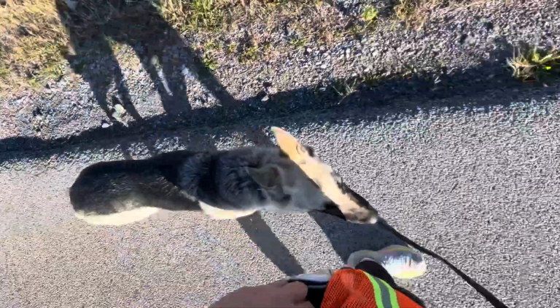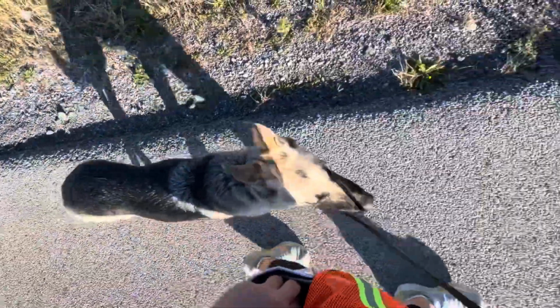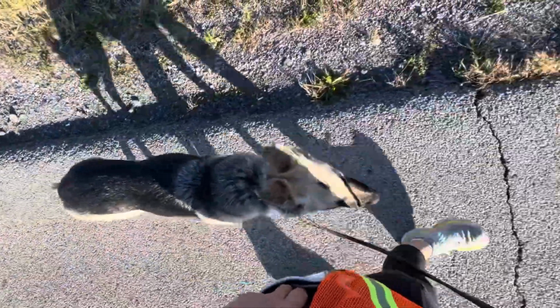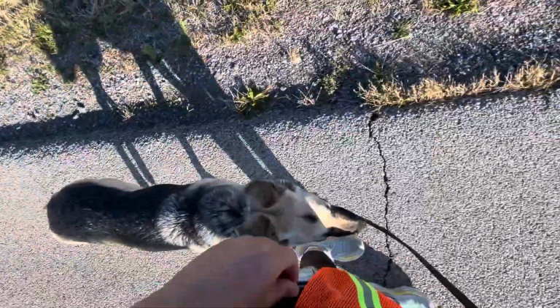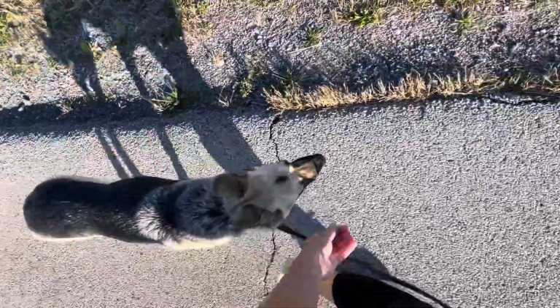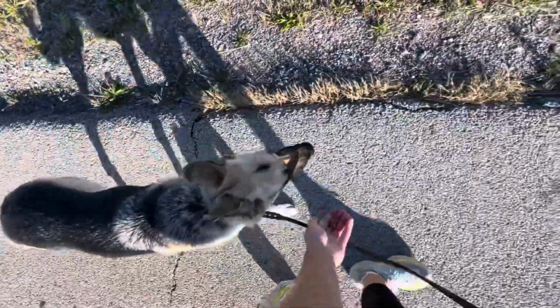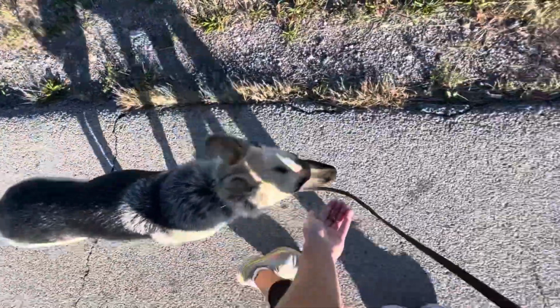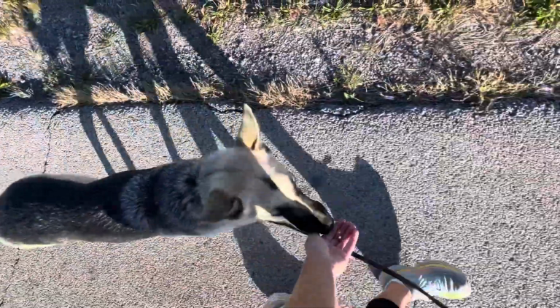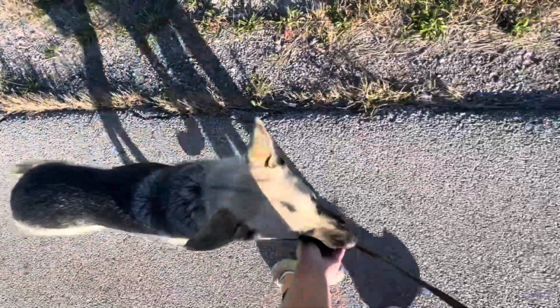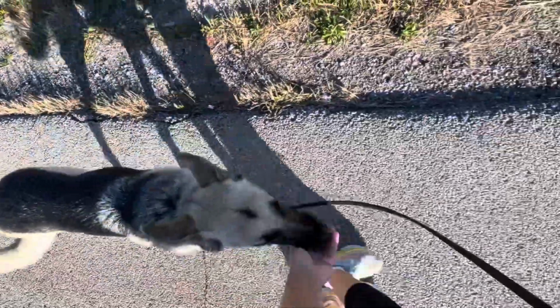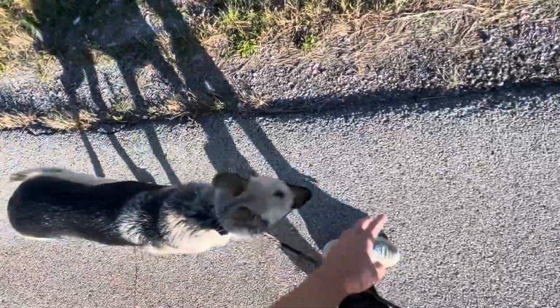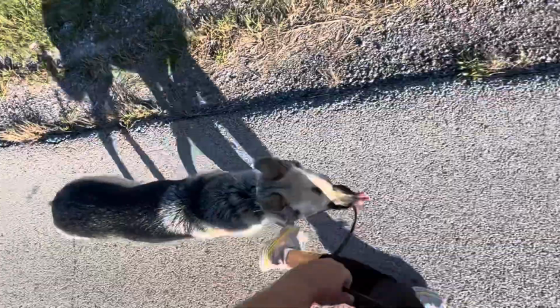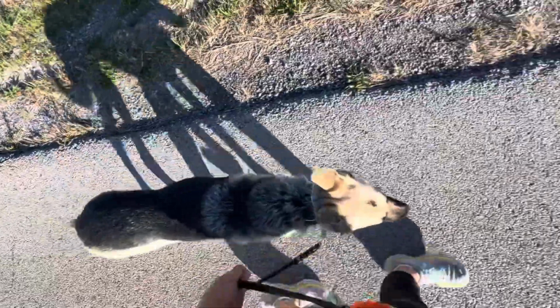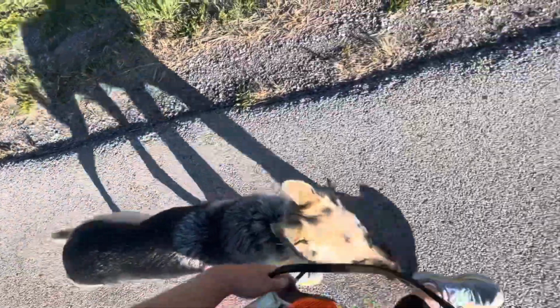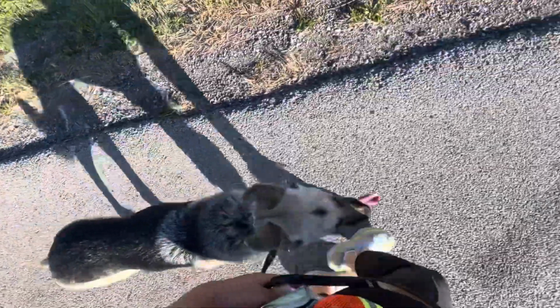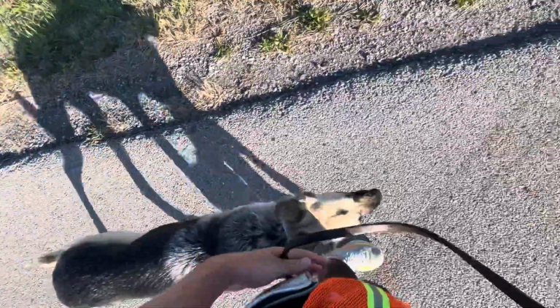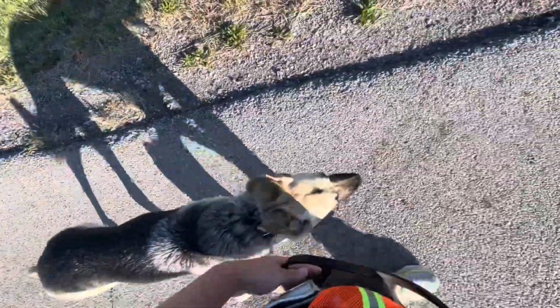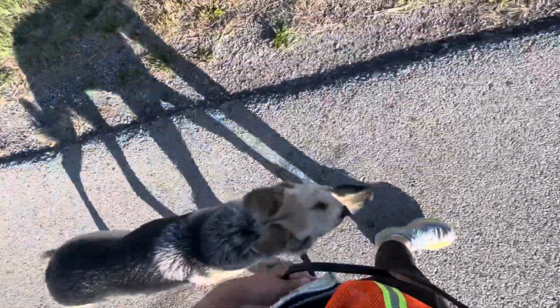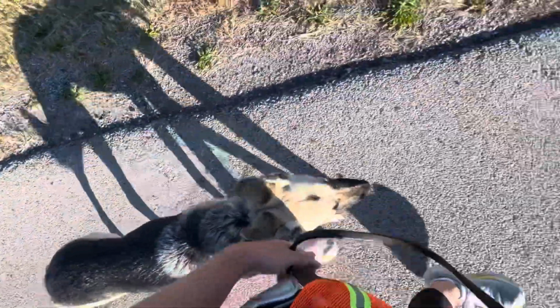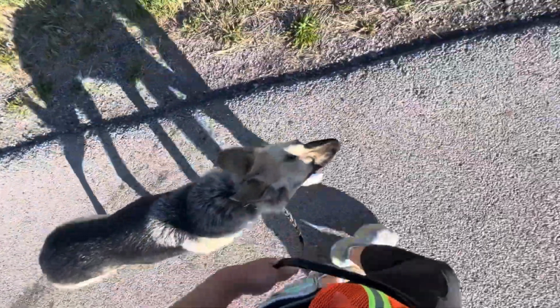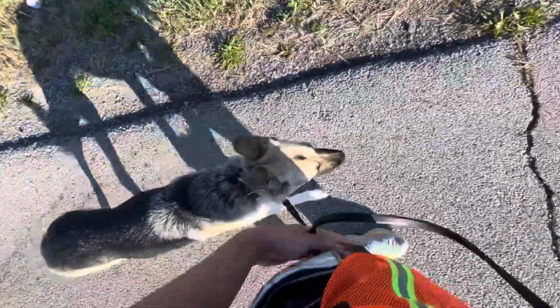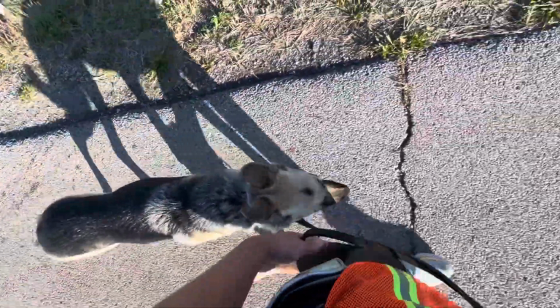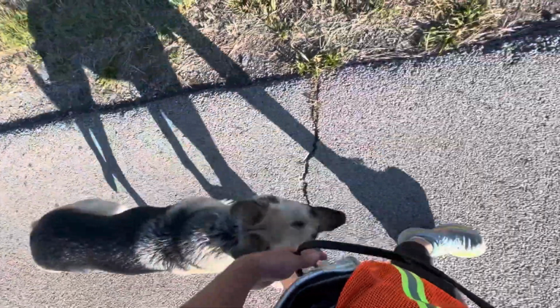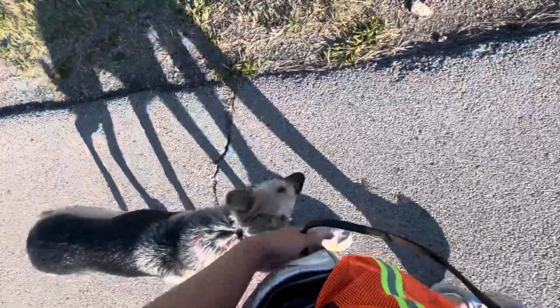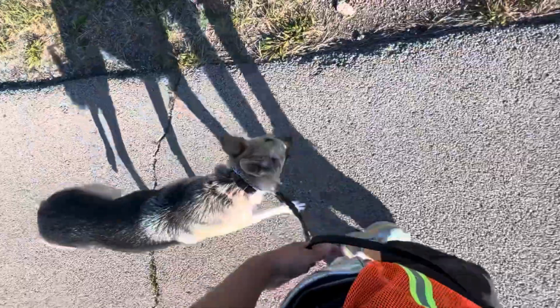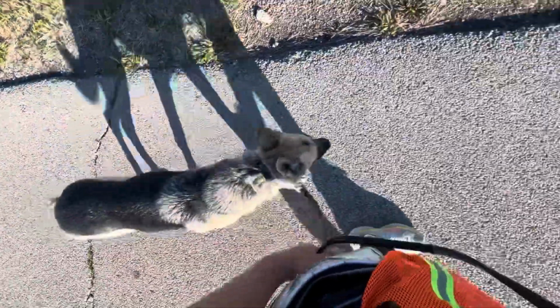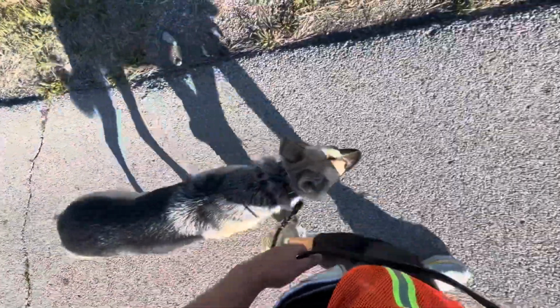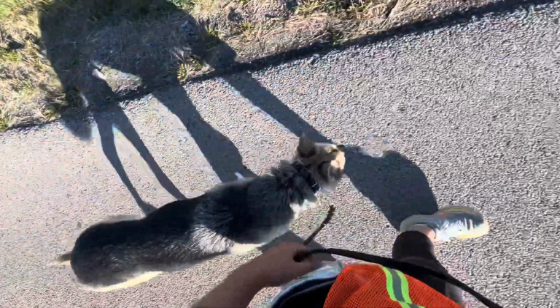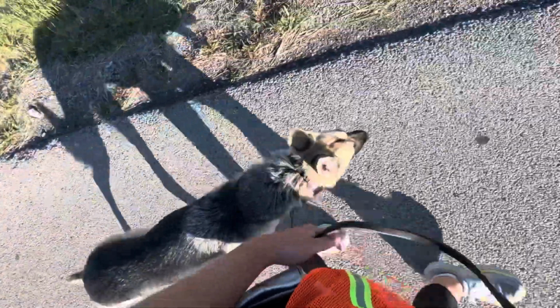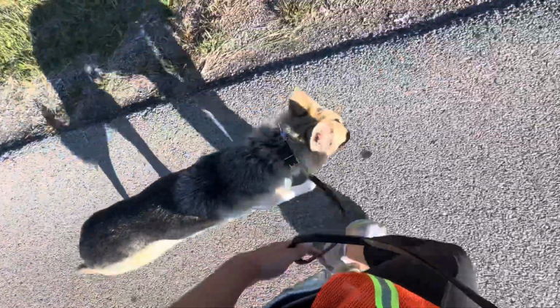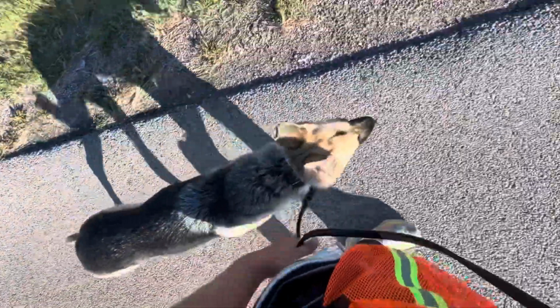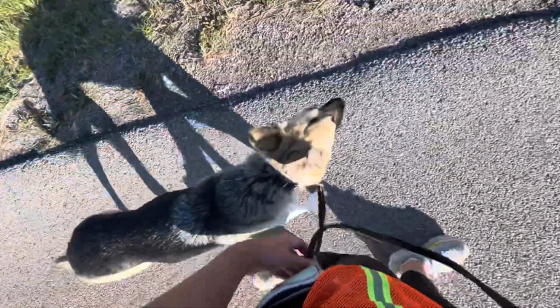Sometimes it's hard for her to eat and walk at the same time, but I like to offer treats, especially when she is doing the behavior really well, because we always want to encourage that behavior with positive reinforcement — with treats, praise, and petting.